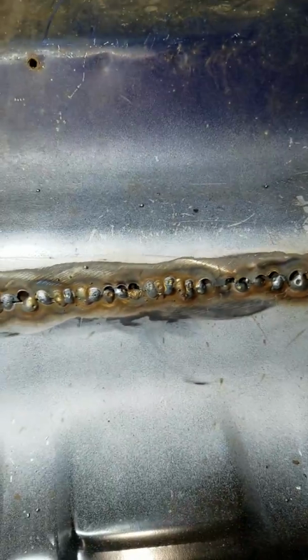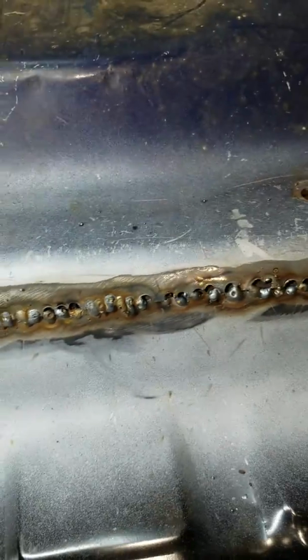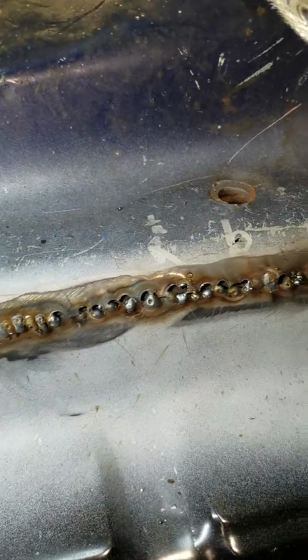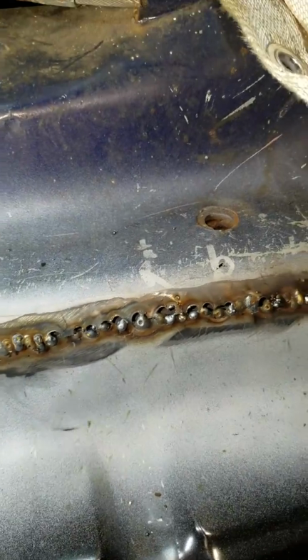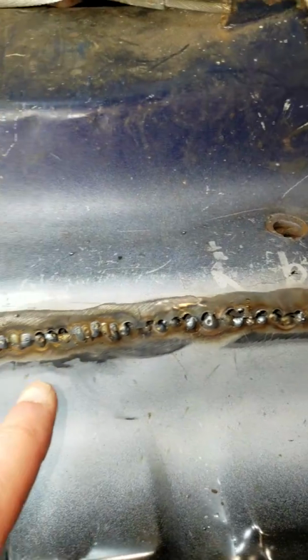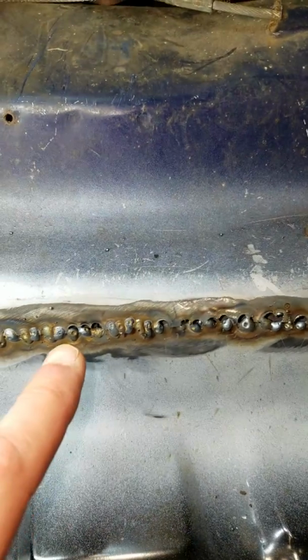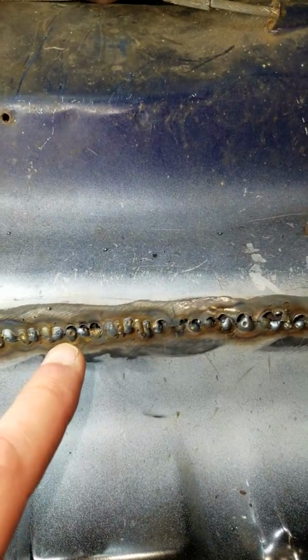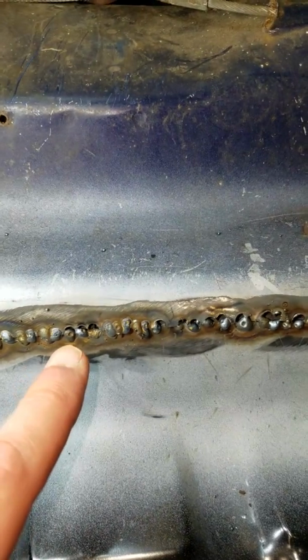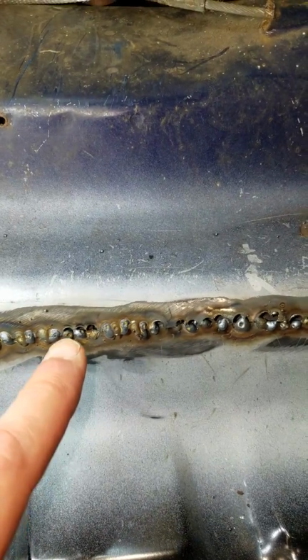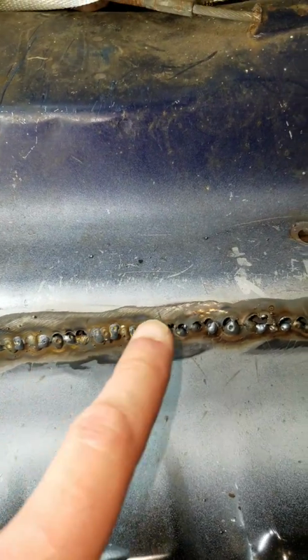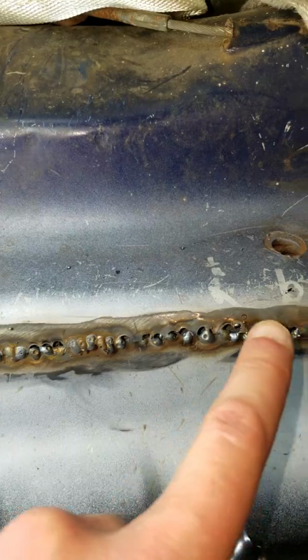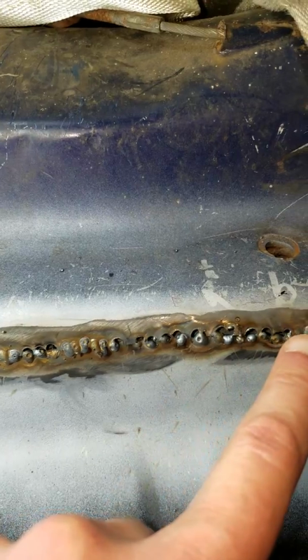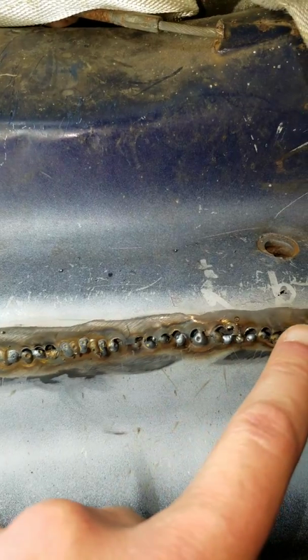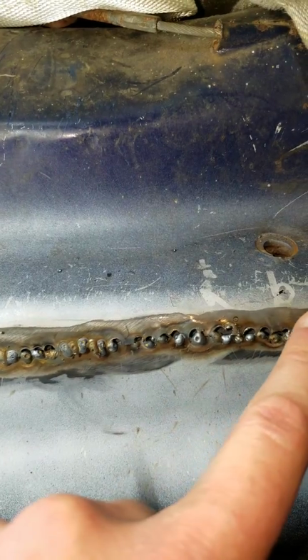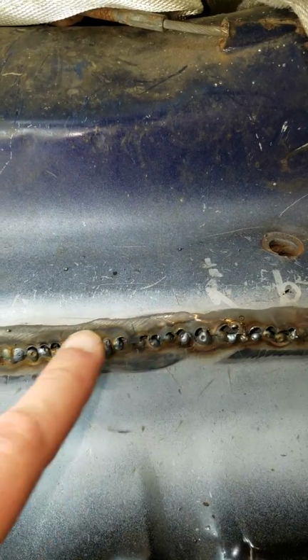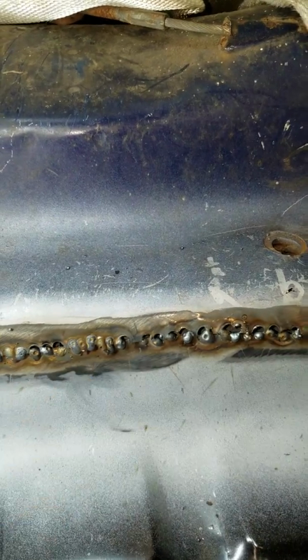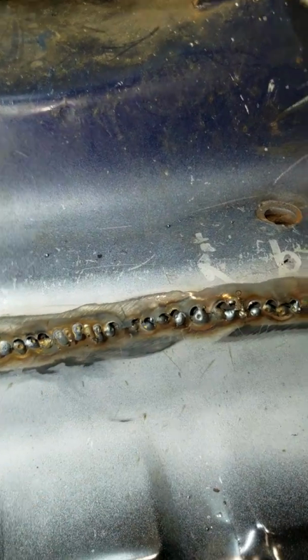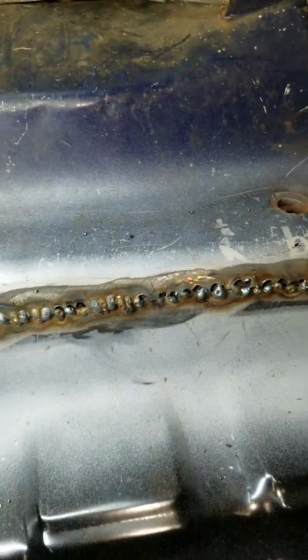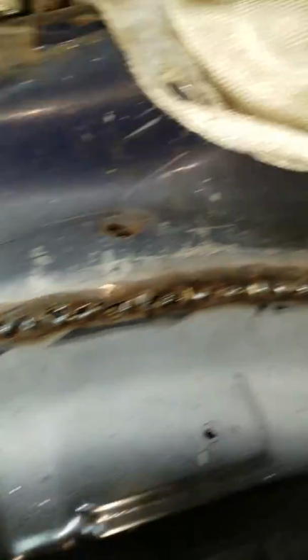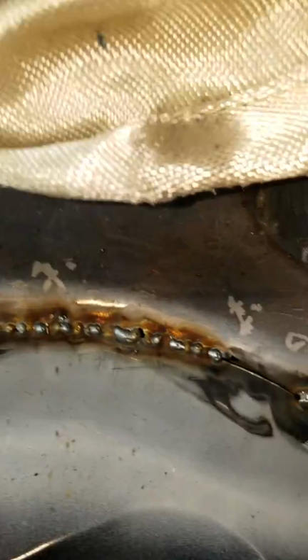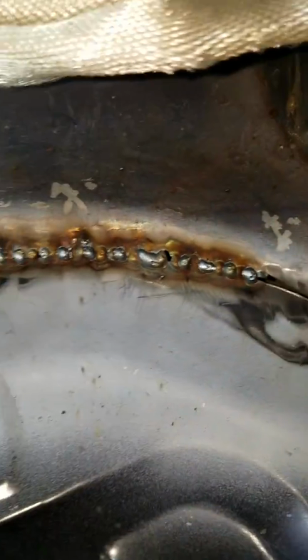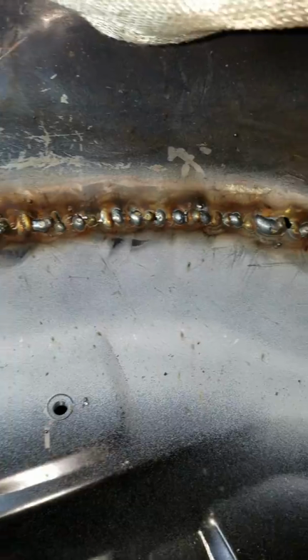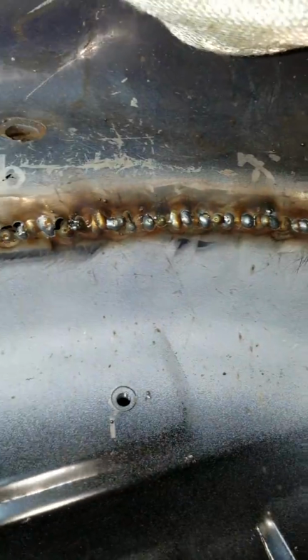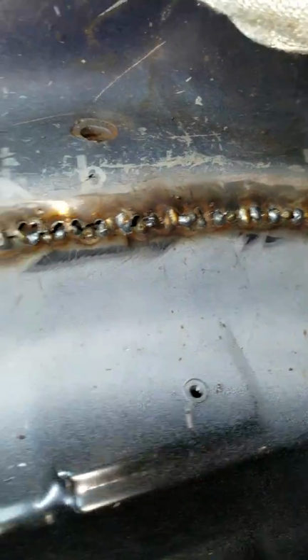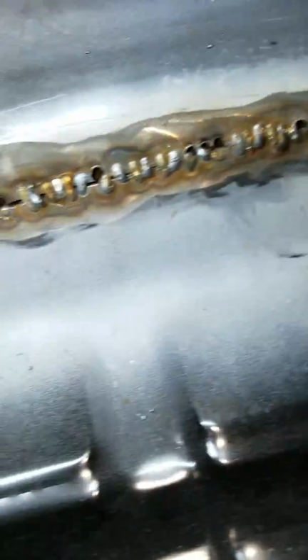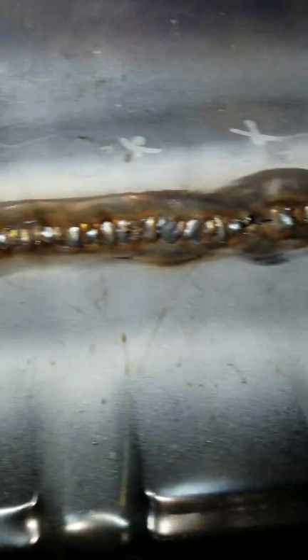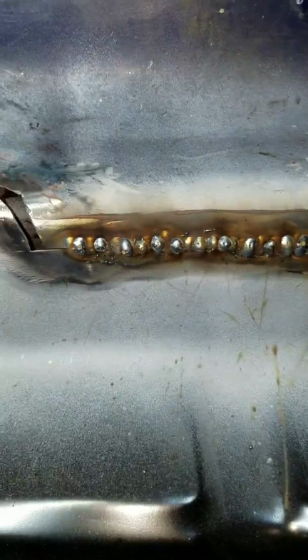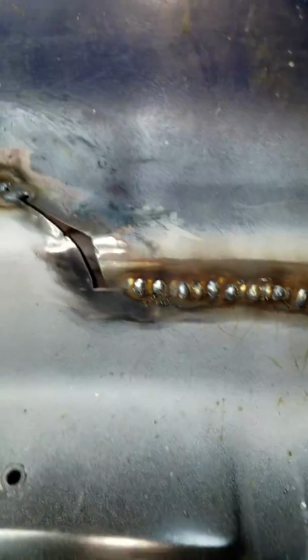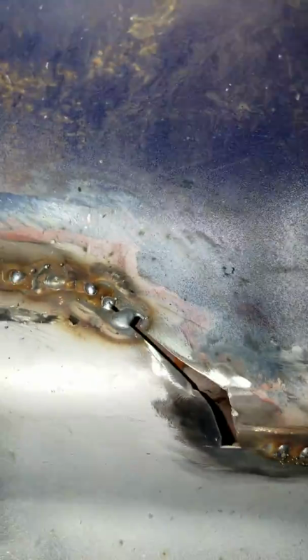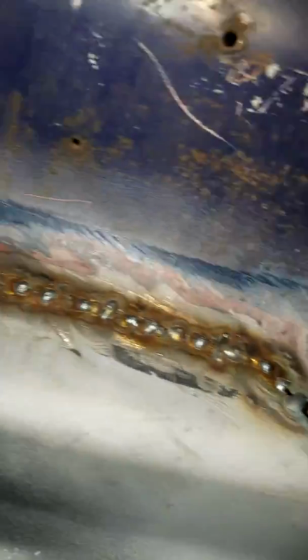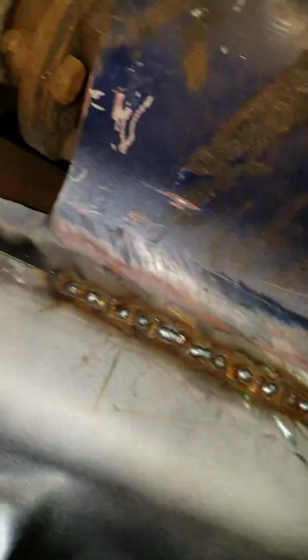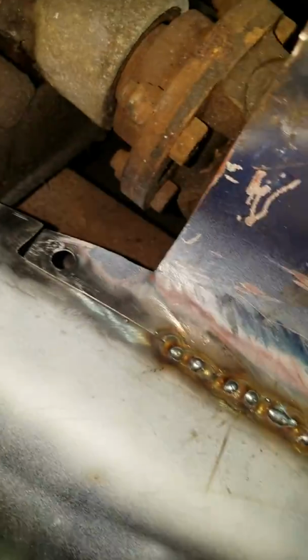So probably what I'm going to do is just cut it over there and make a patch or something. This section over here is done, this section over here is done, and that section up there is done.